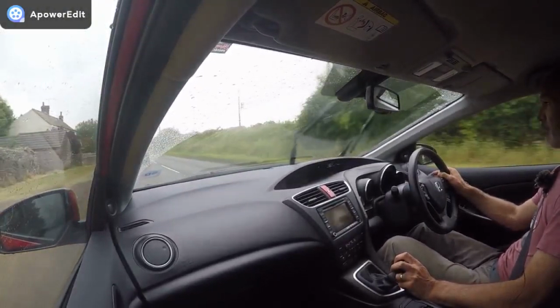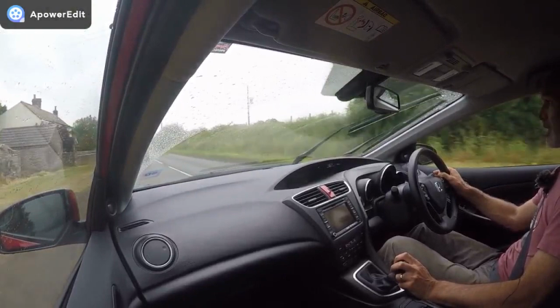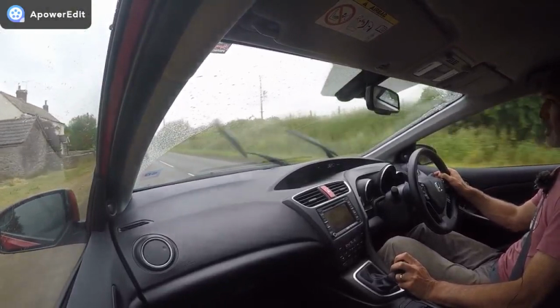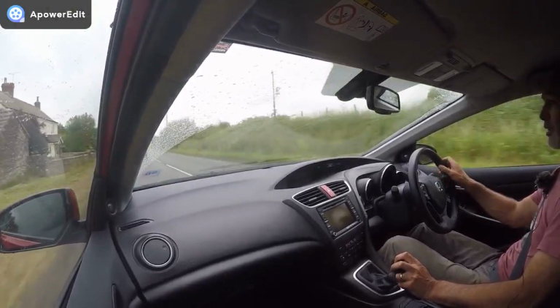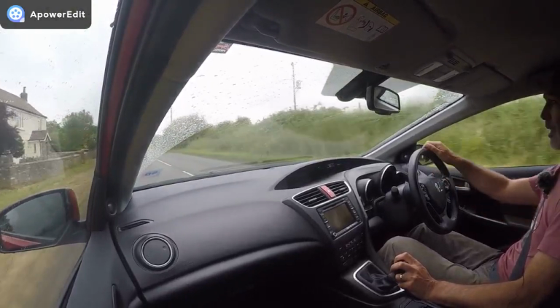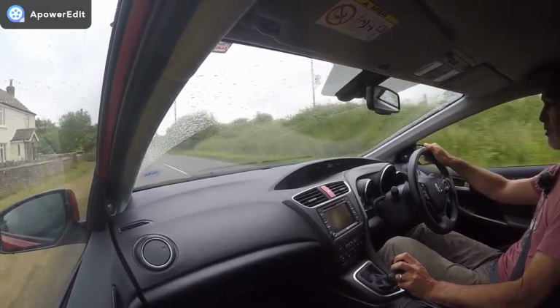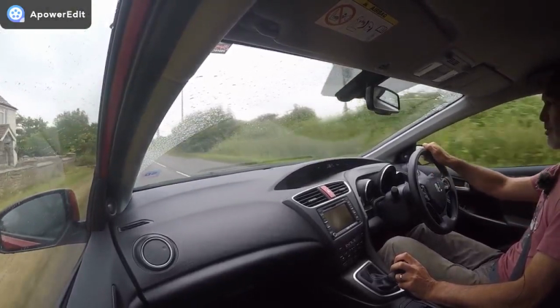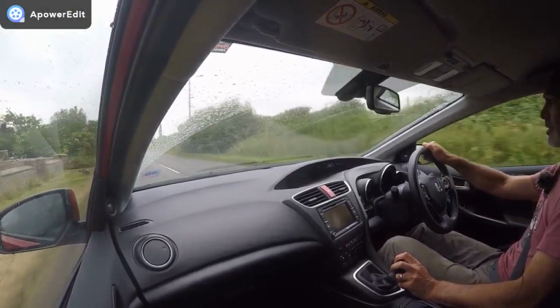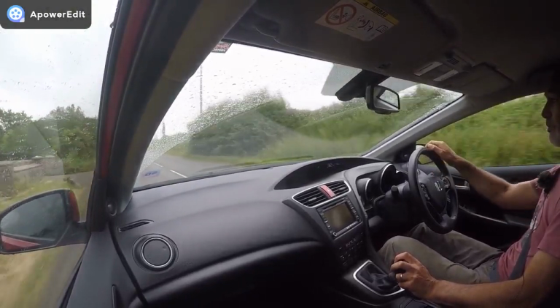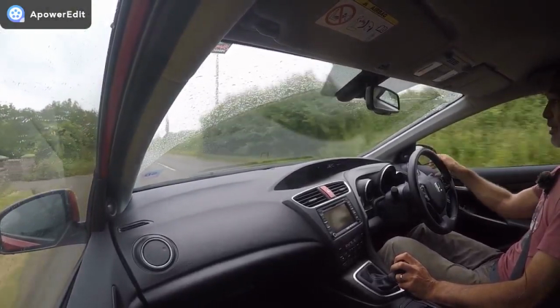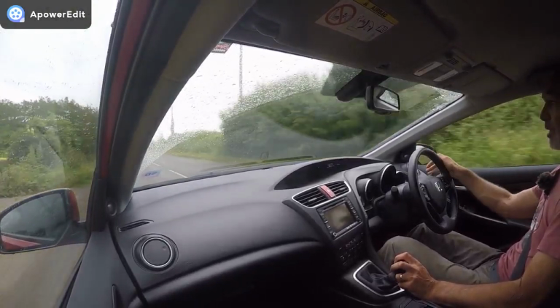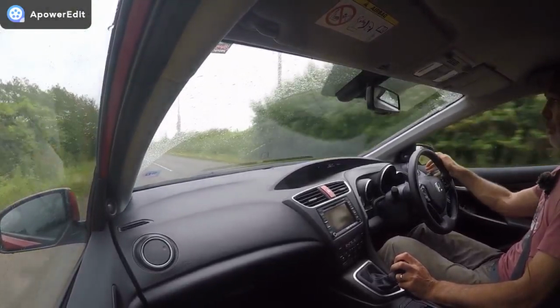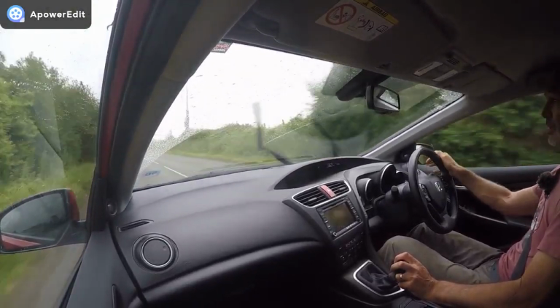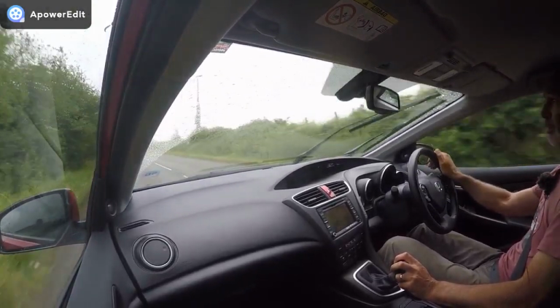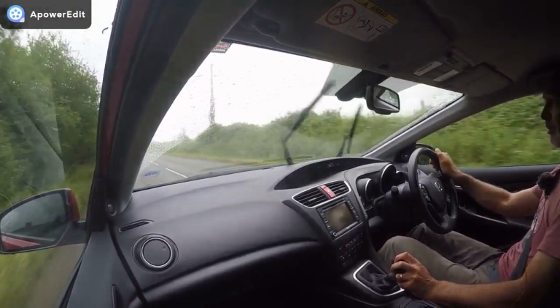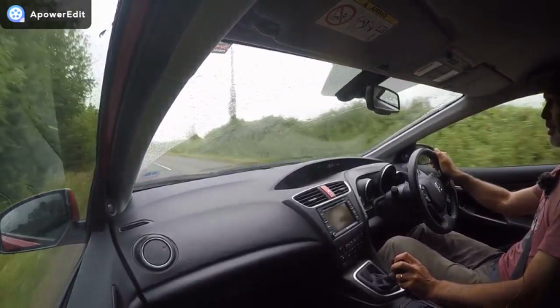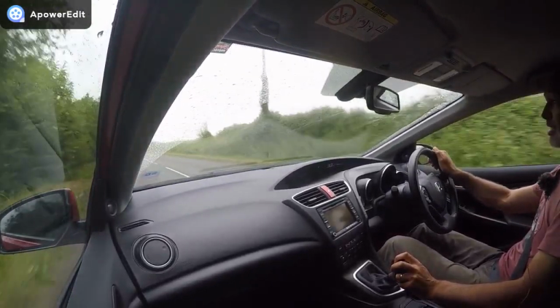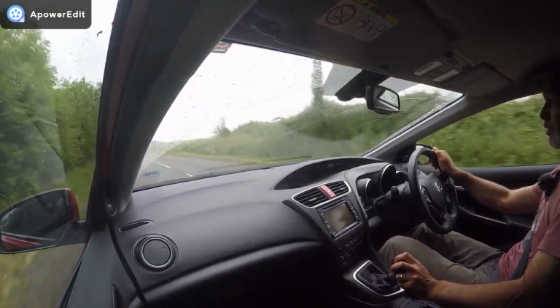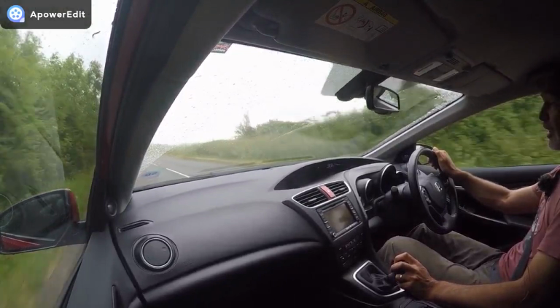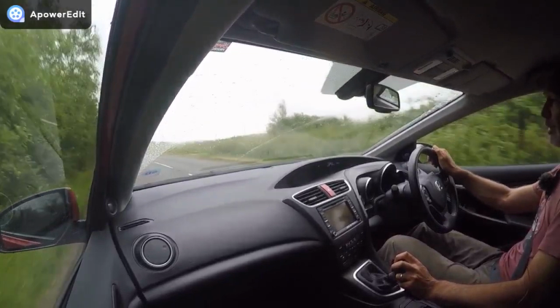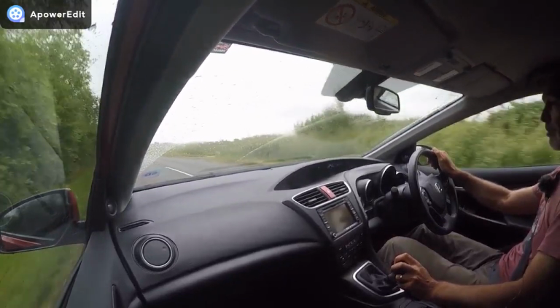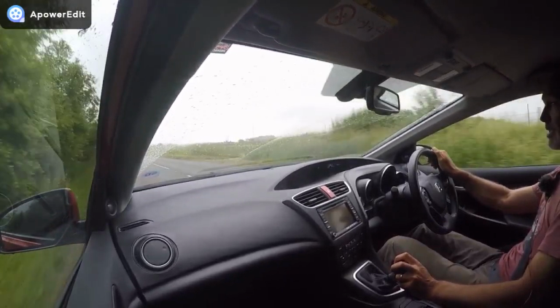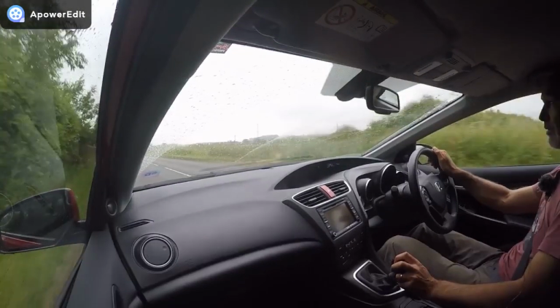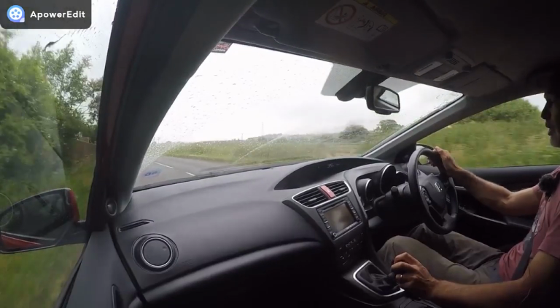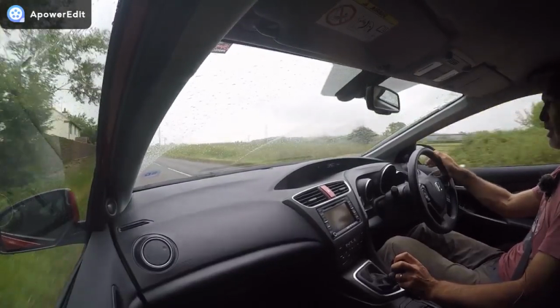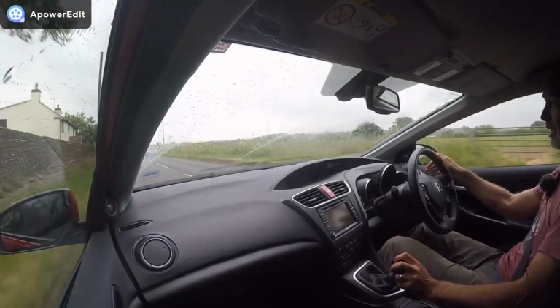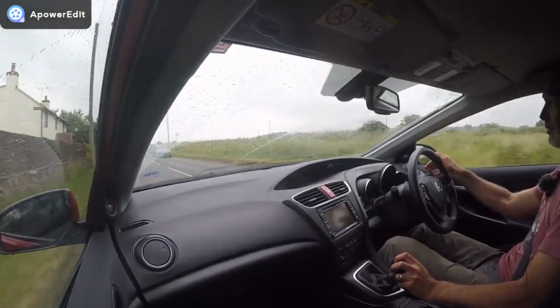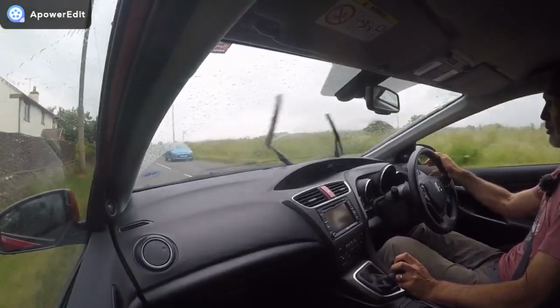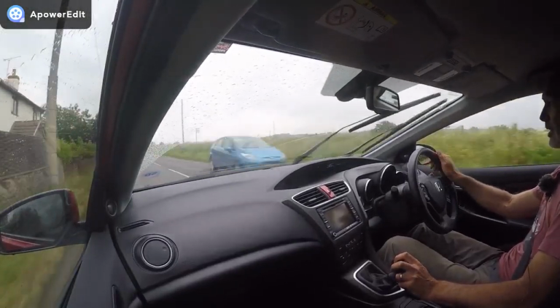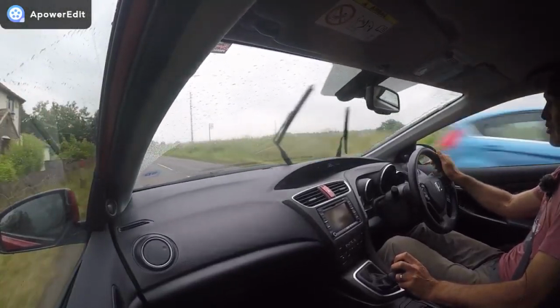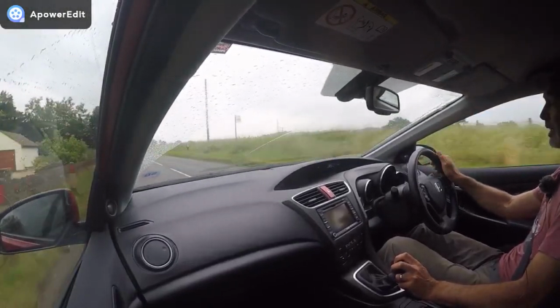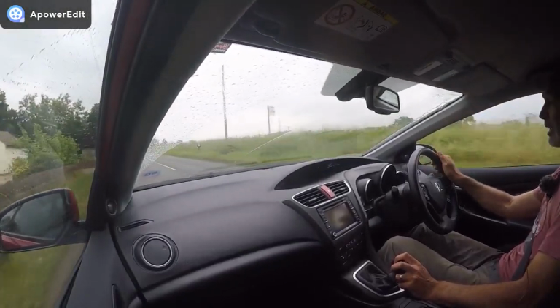The road test is also done on the same route any prospective buyer would go on, so hopefully it's representative of what you'd feel yourself should you be offered a test drive.